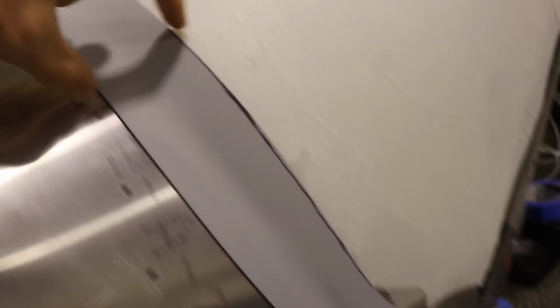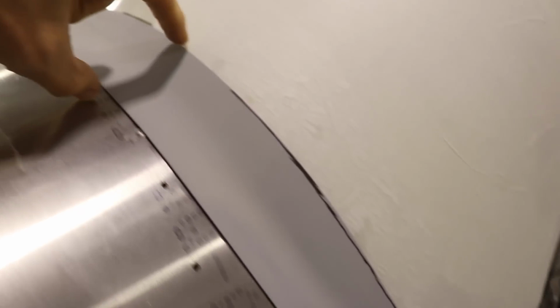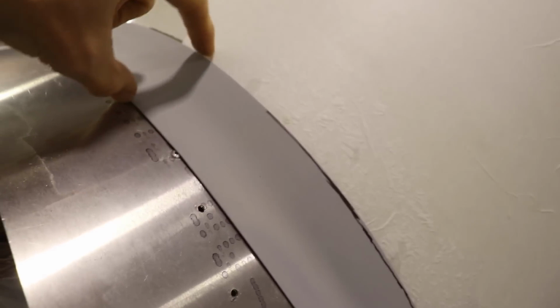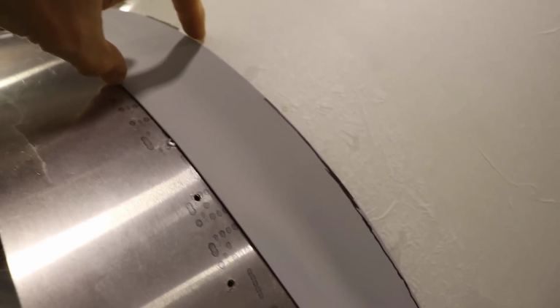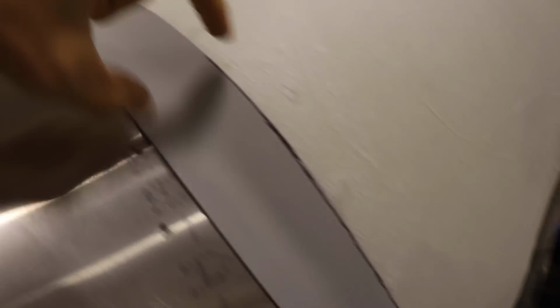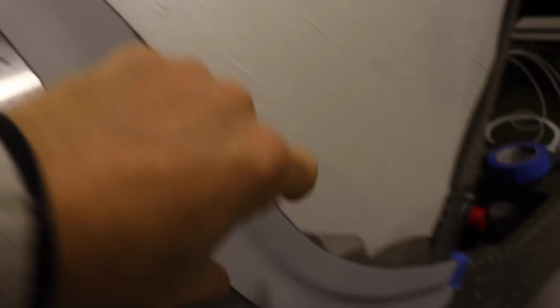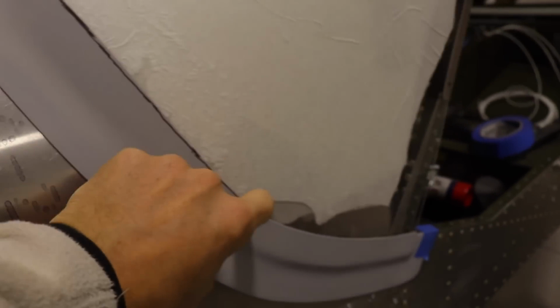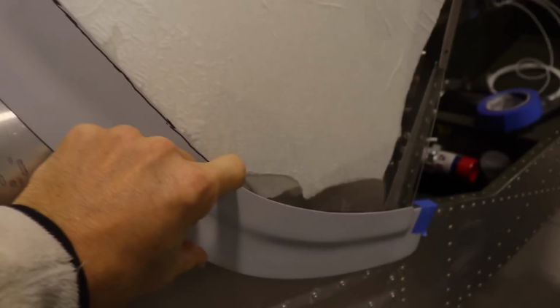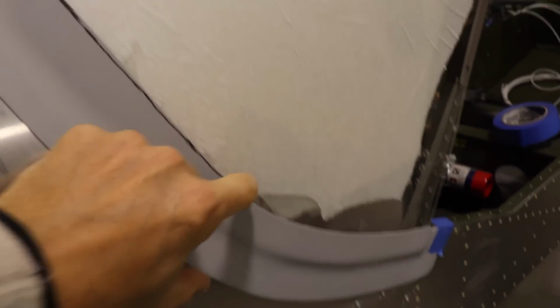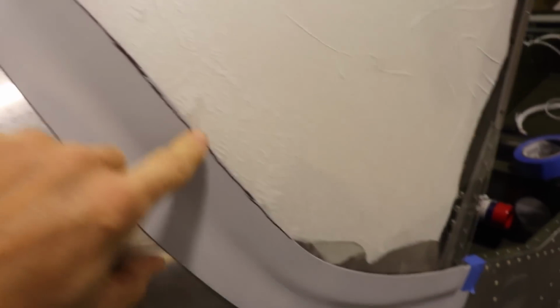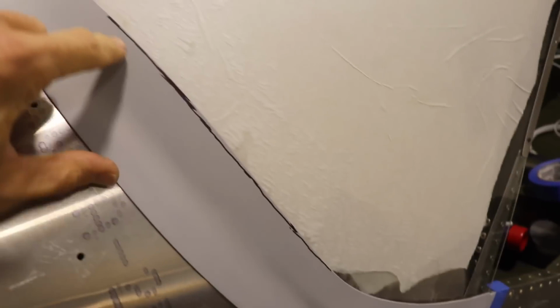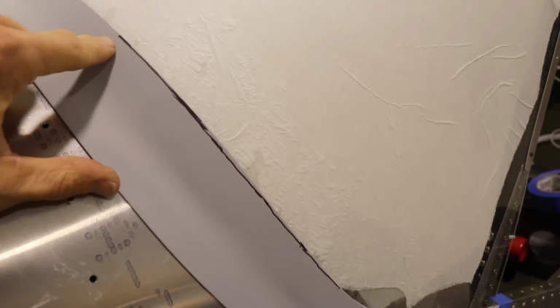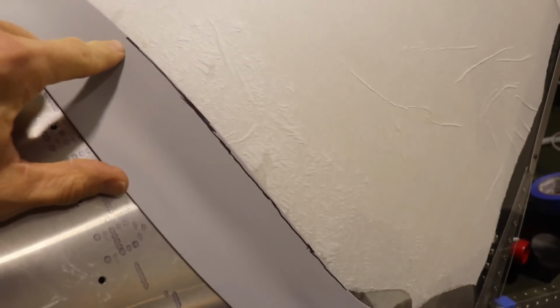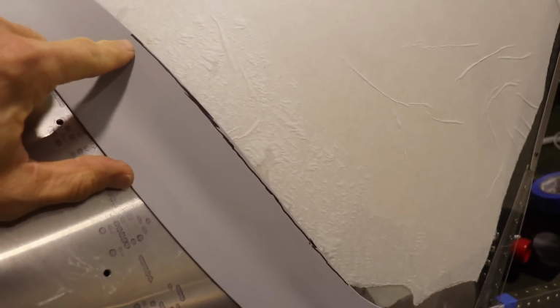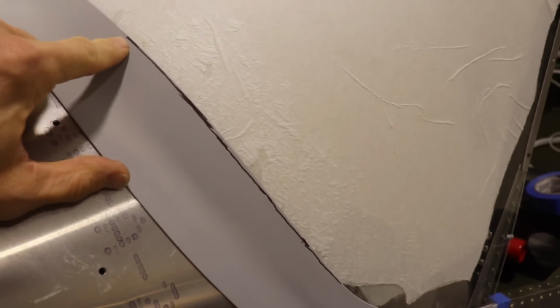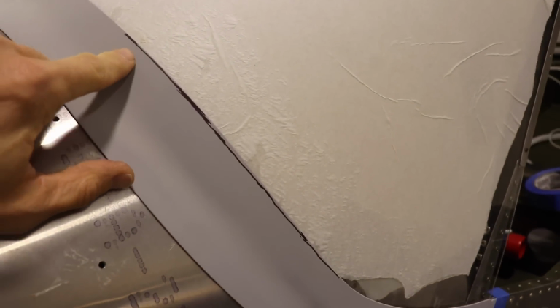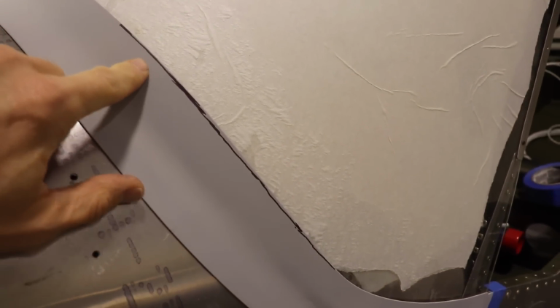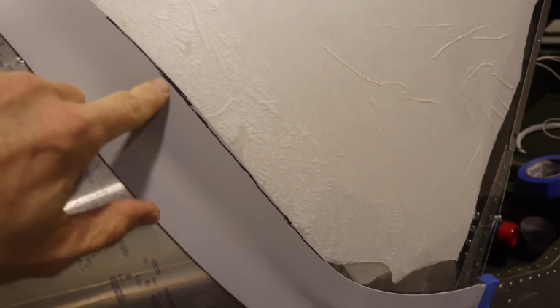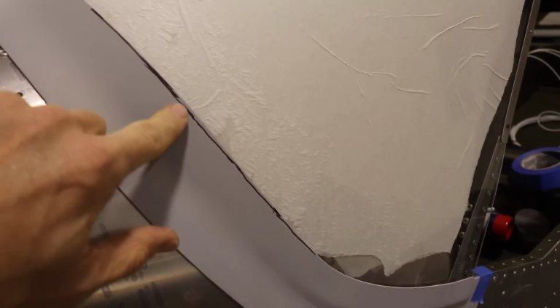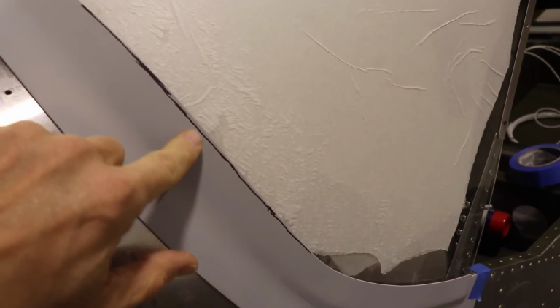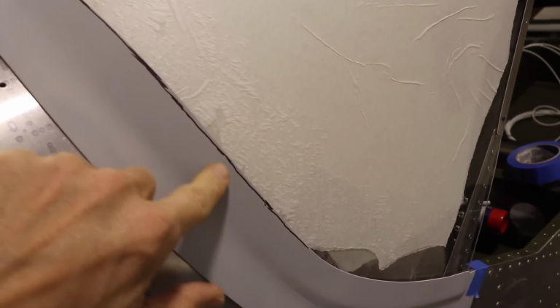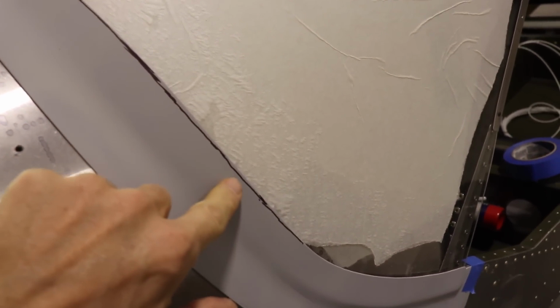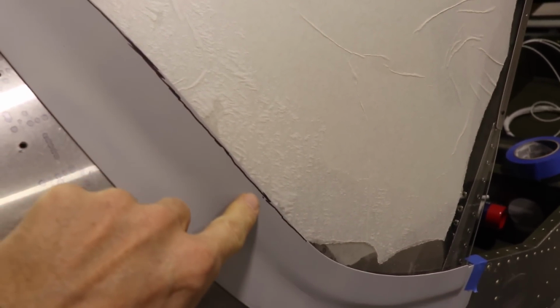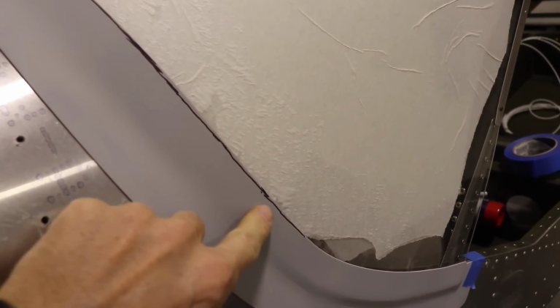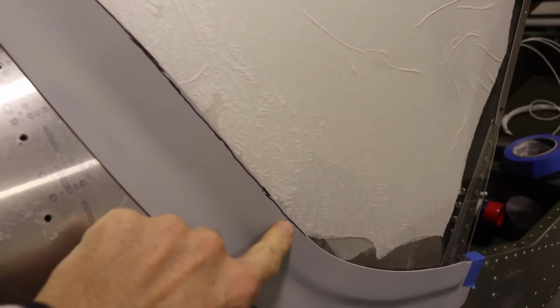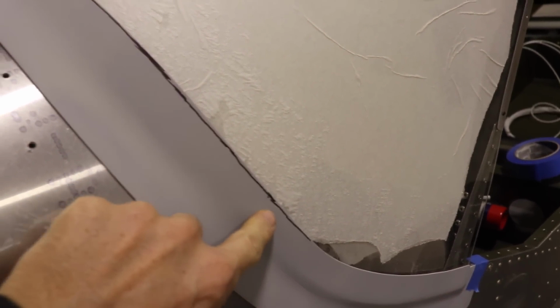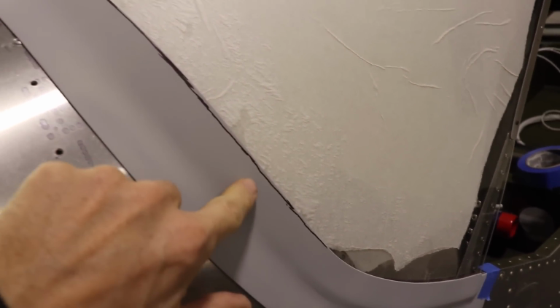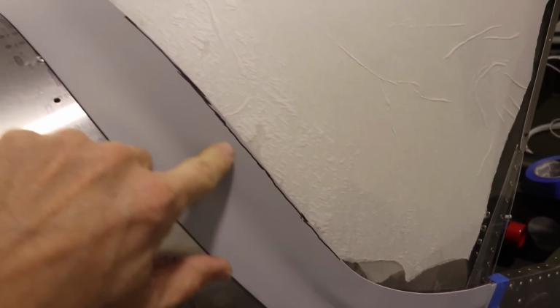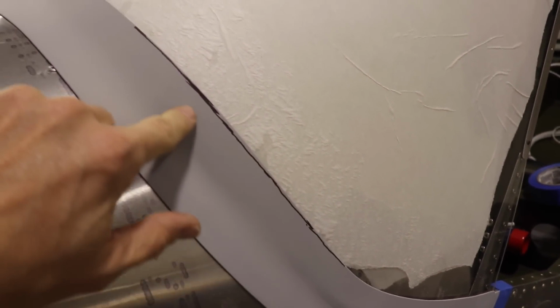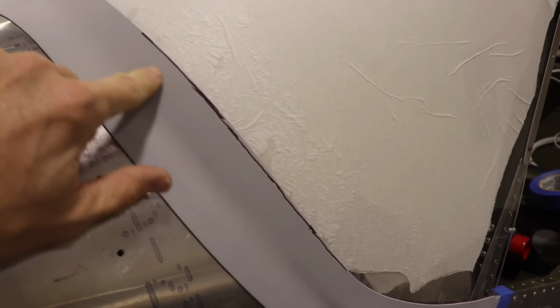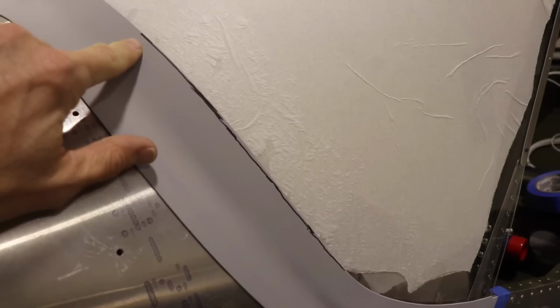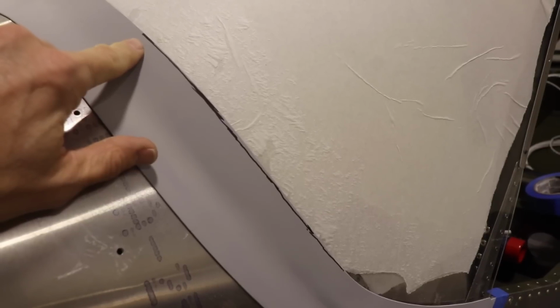It's a lot wider here than down here. So what I need to do where this black line is, I just need to sand off a little bit — almost about an eighth of an inch — from about there to there.